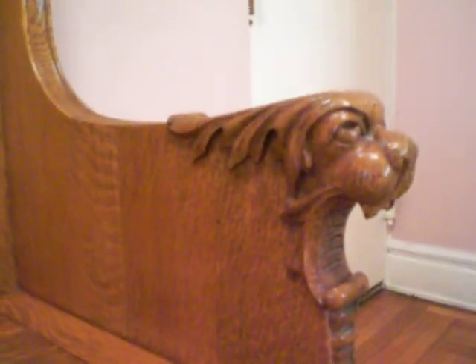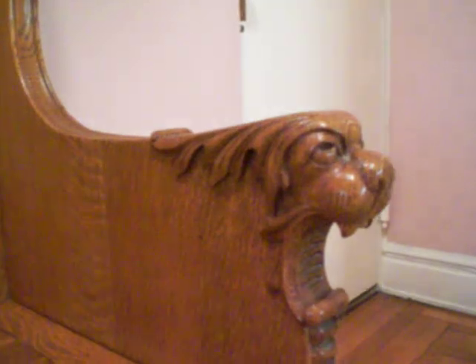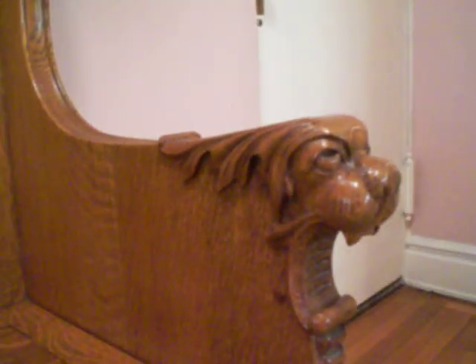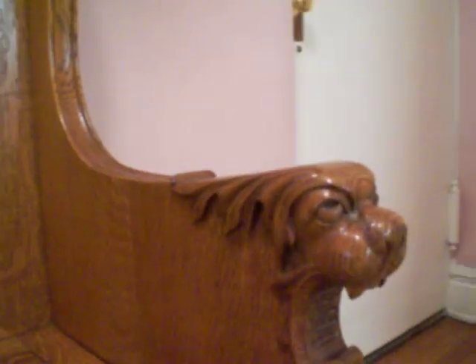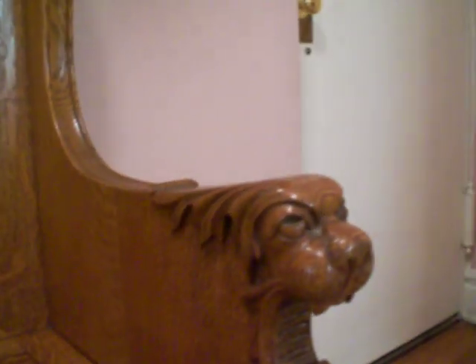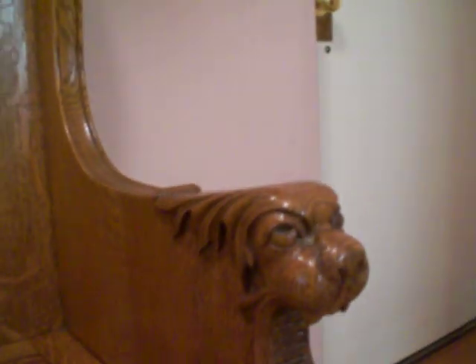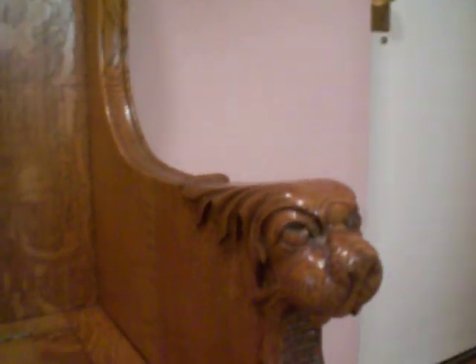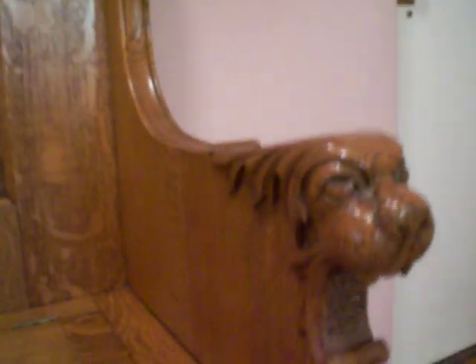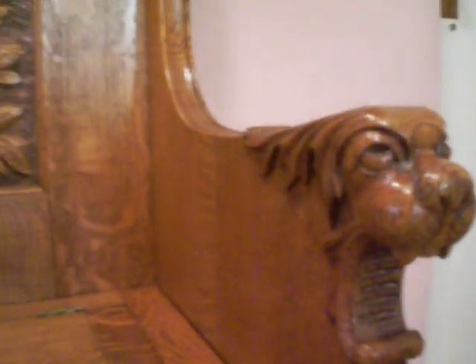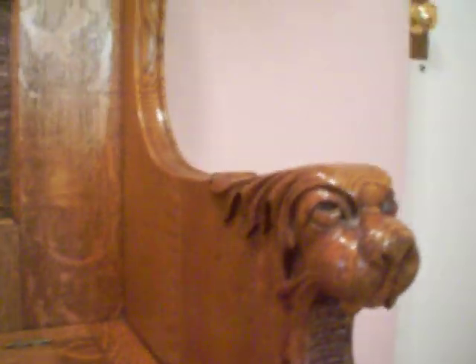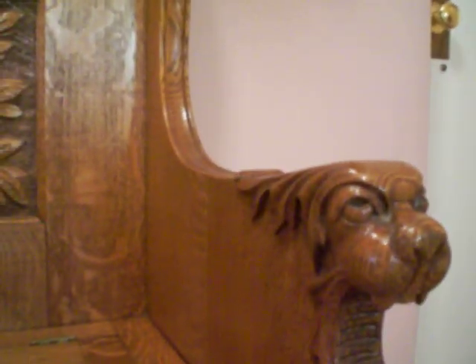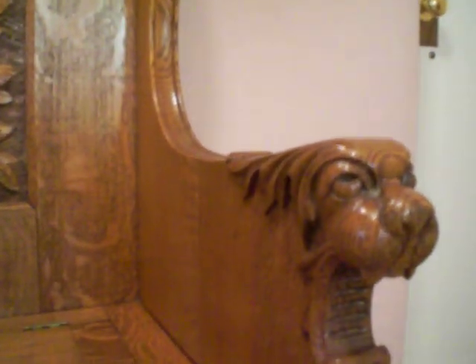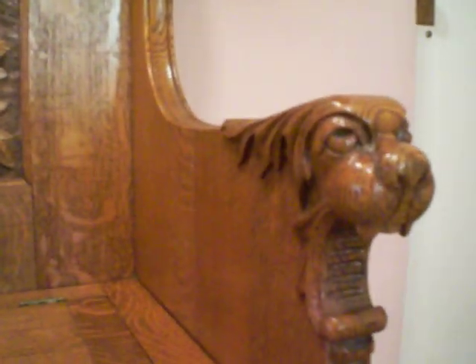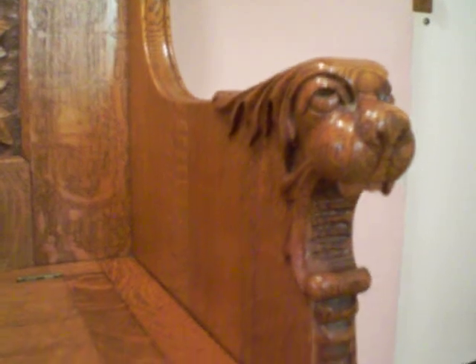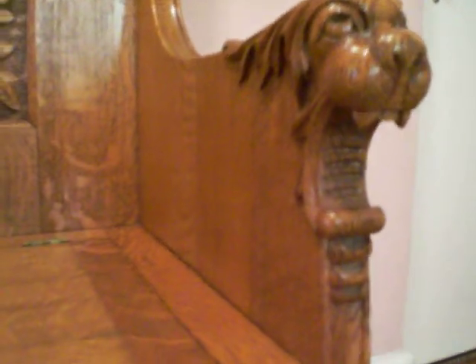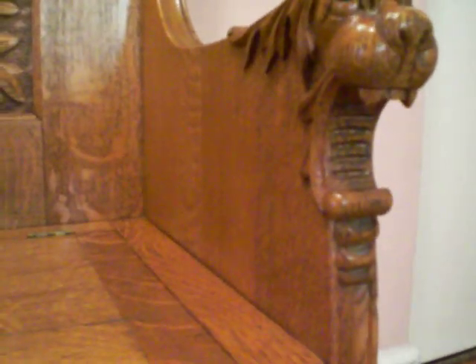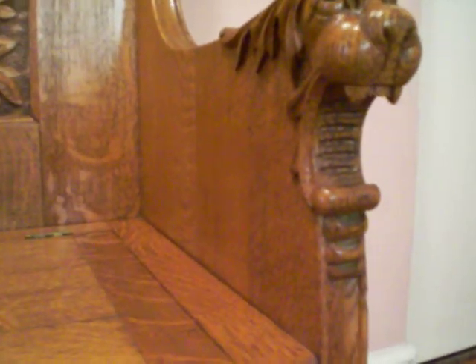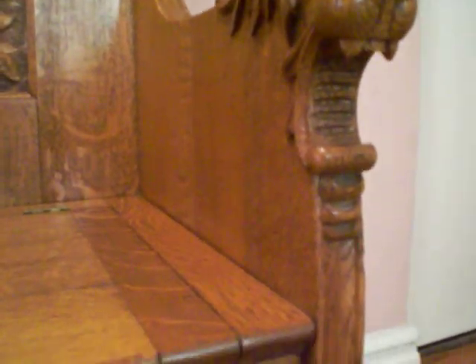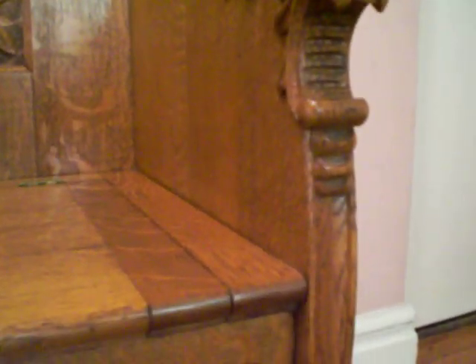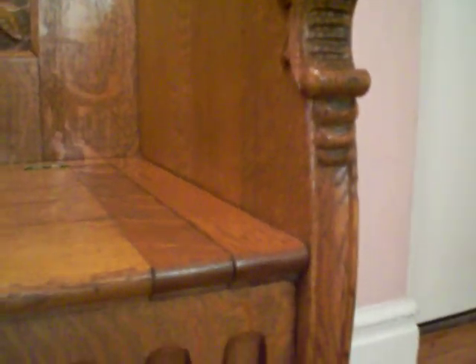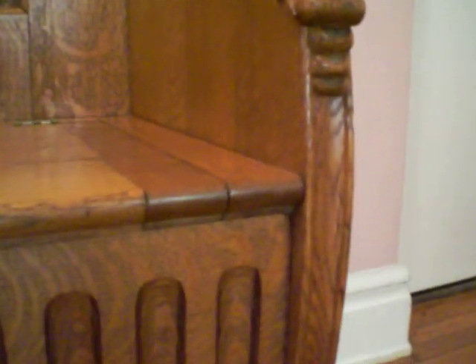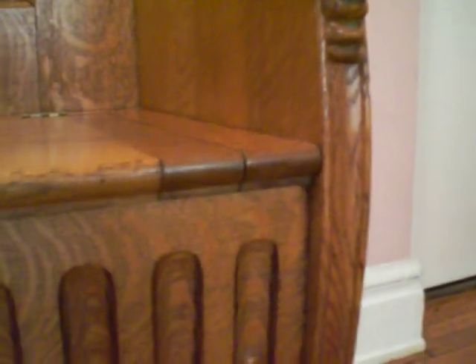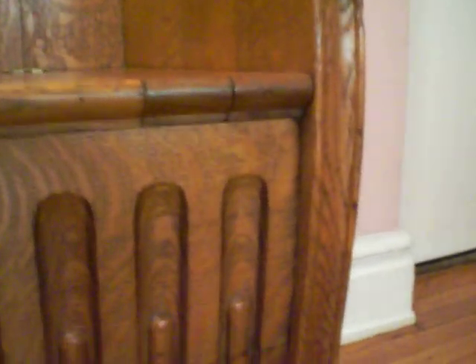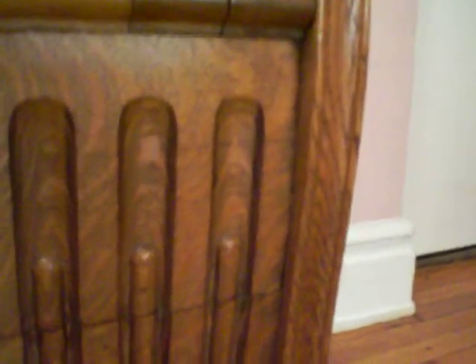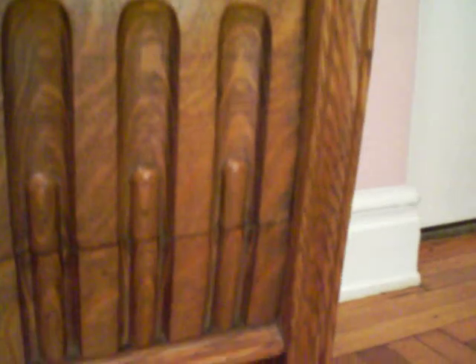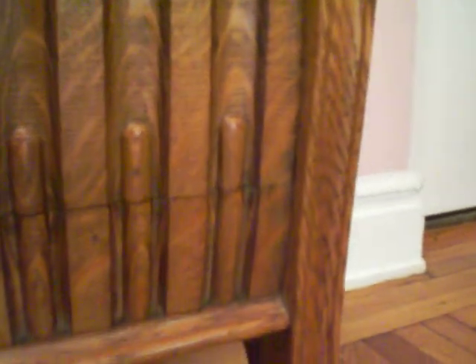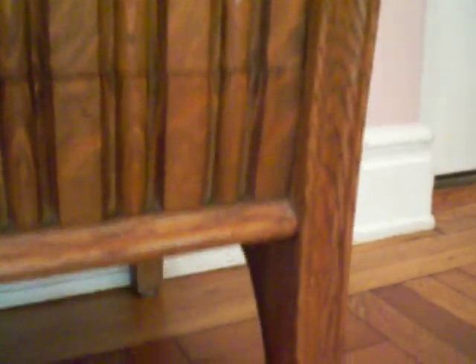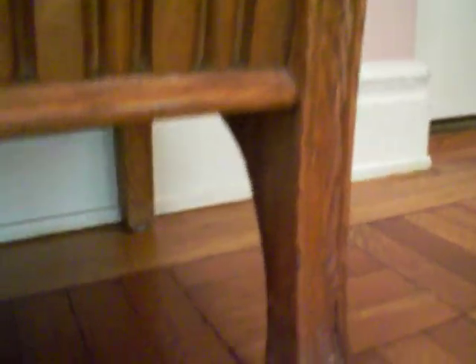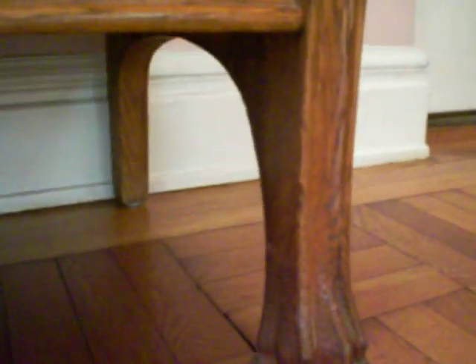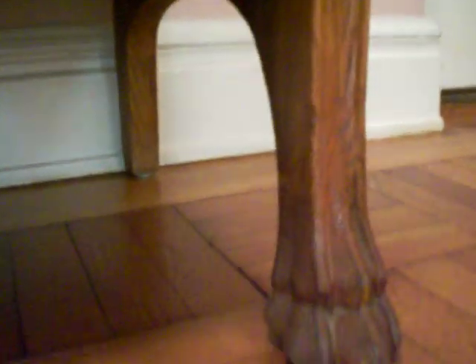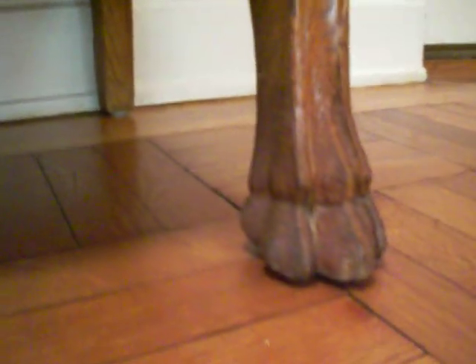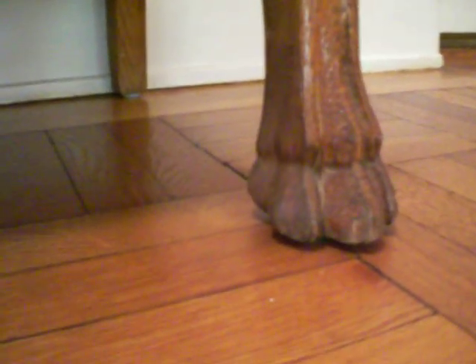And again, the top of his head has an acanthus leaf, where normally you'd have hair or mane. Down at the bottom you also have the same motif carried through into the feet of the piece, which are dog's feet.